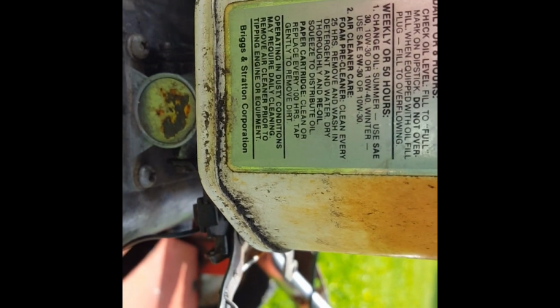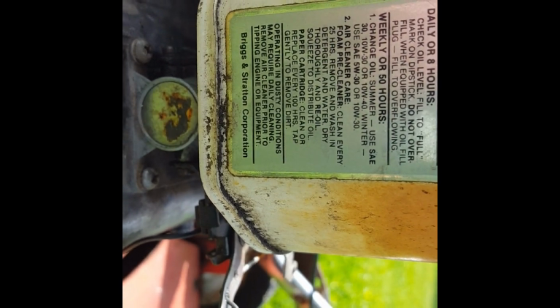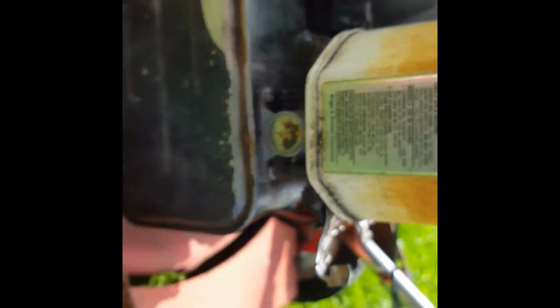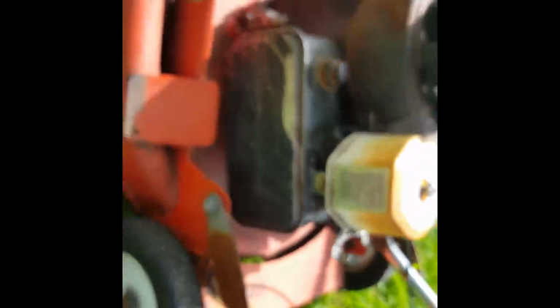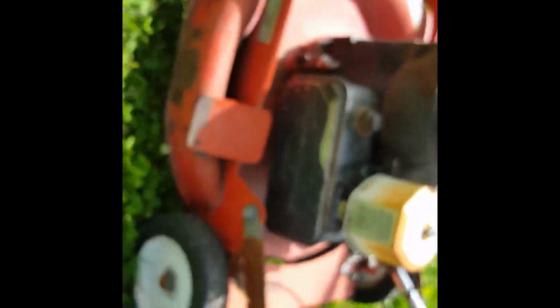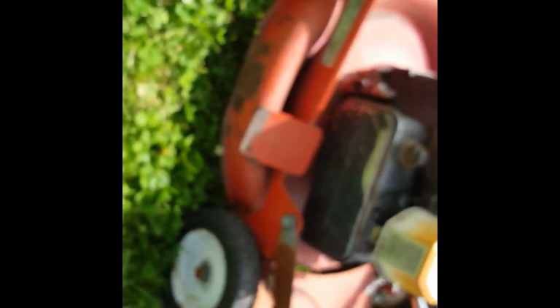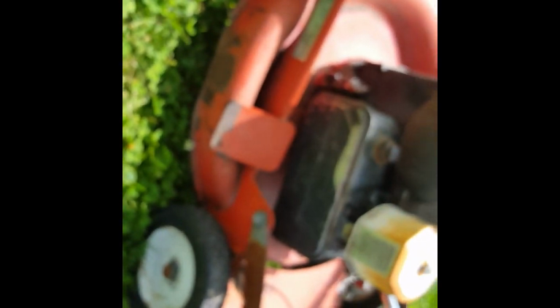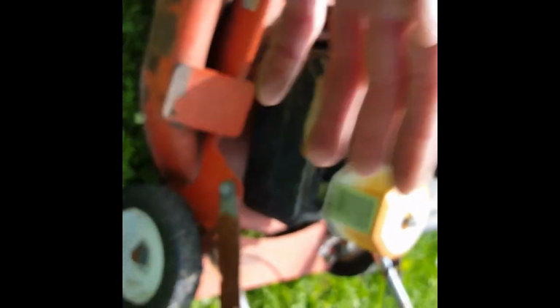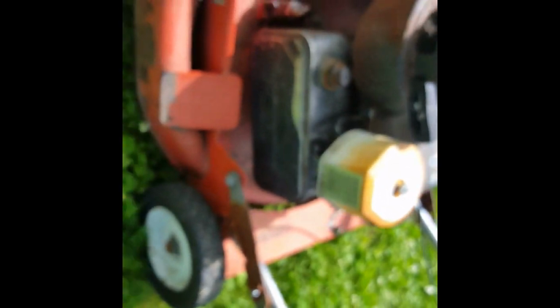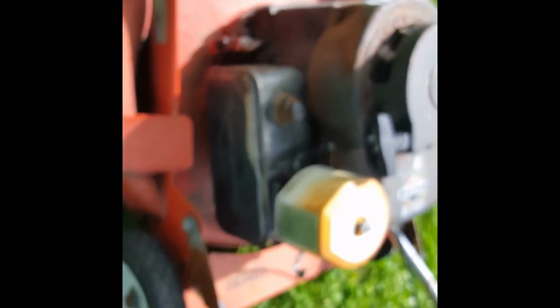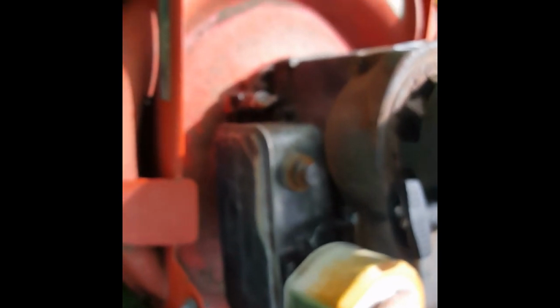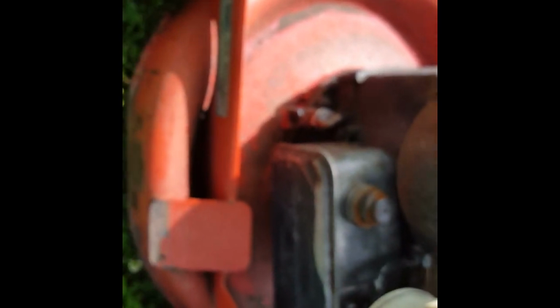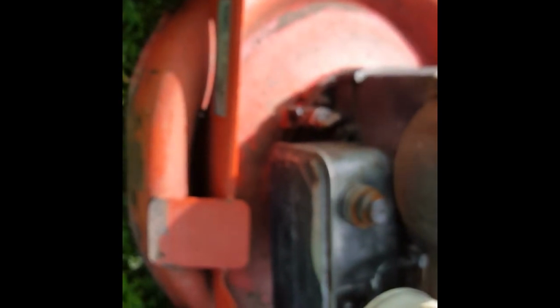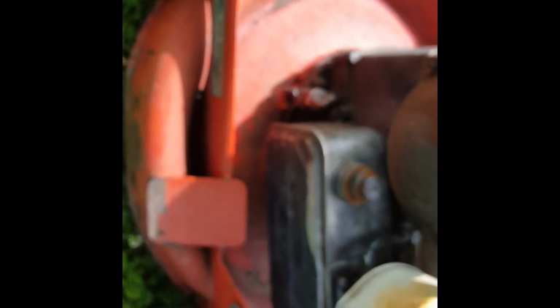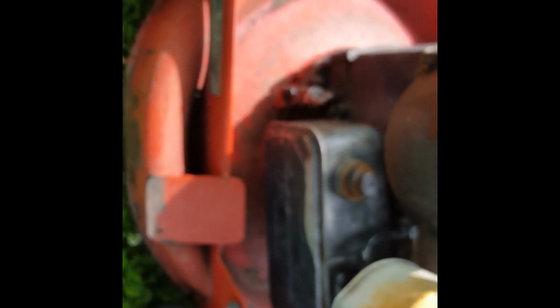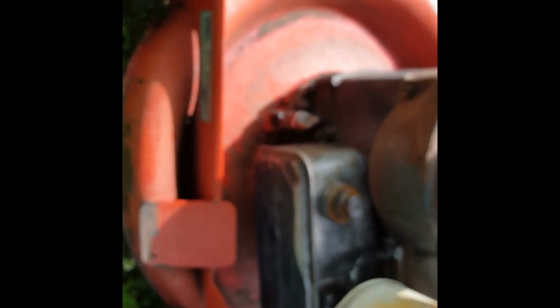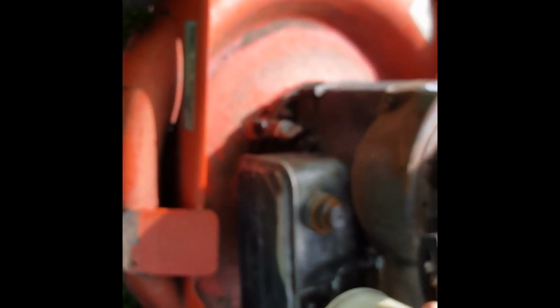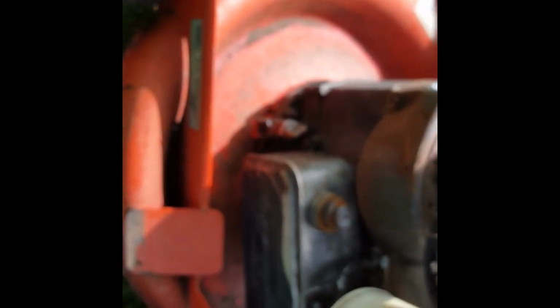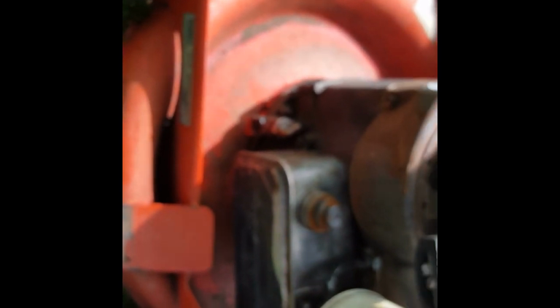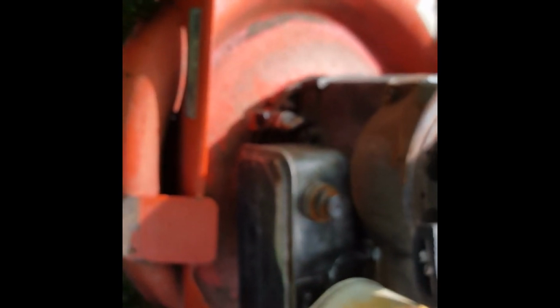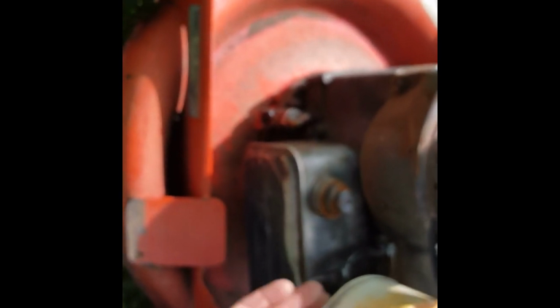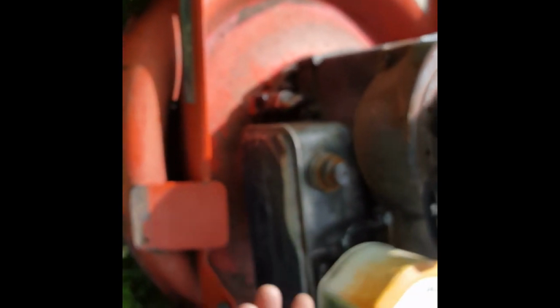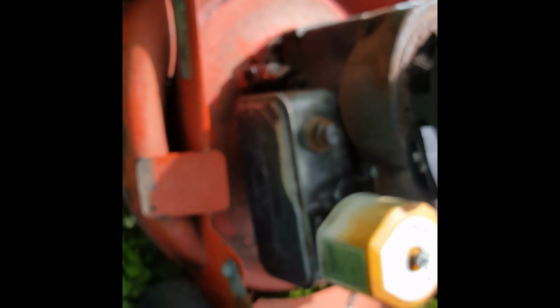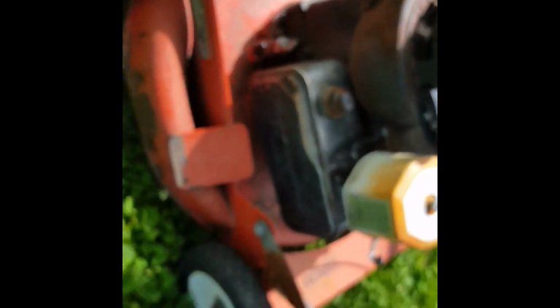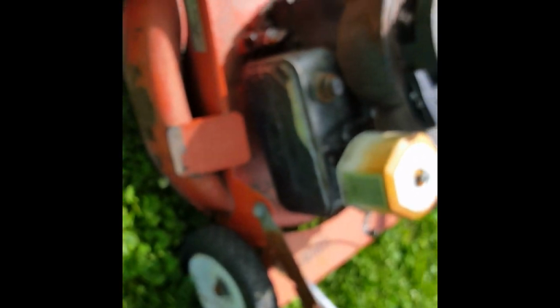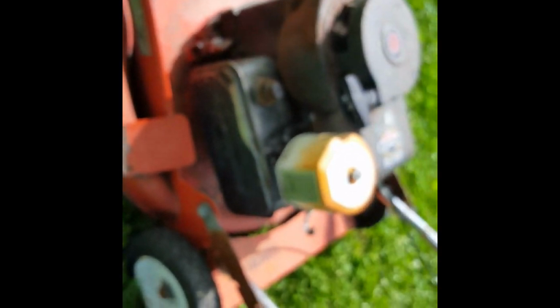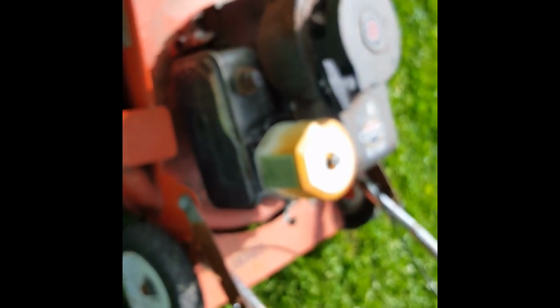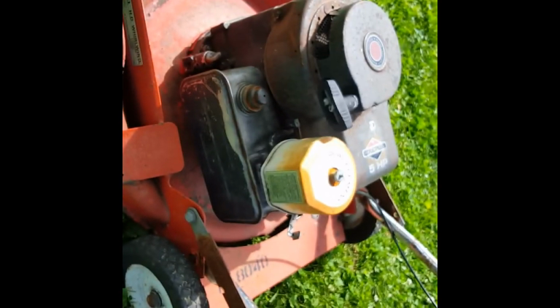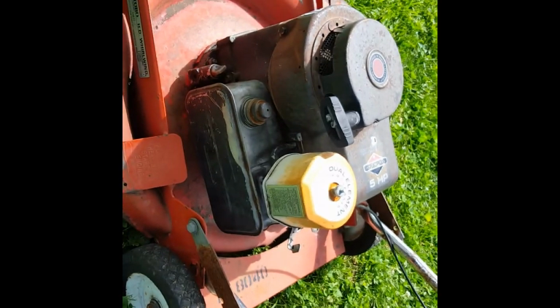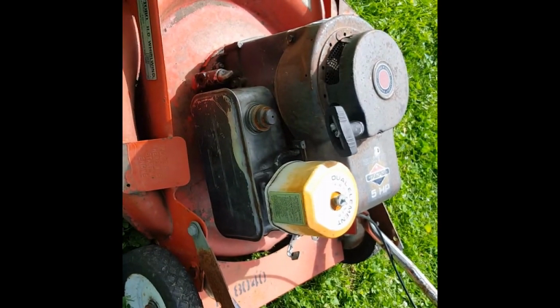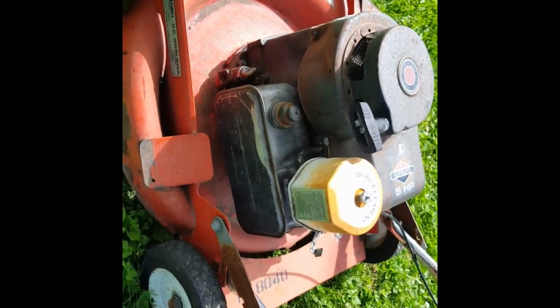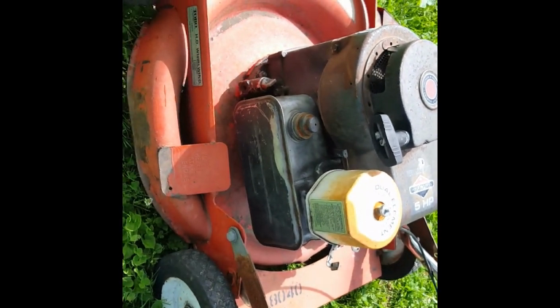You can see 'Briggs and Stratton' — I think this is the original top, but the rest of it was missing. We have a big cartridge-style air filter; the bottom, the bolt, and everything that attaches it was missing.